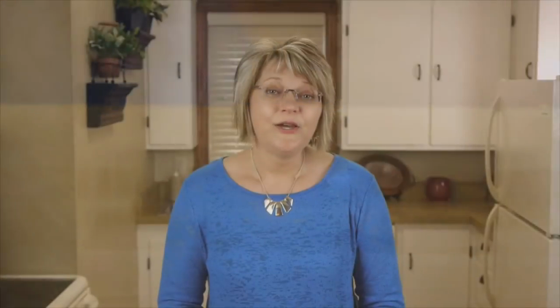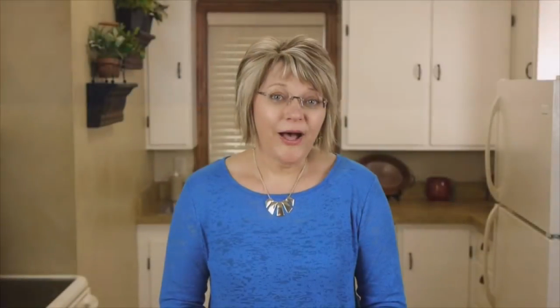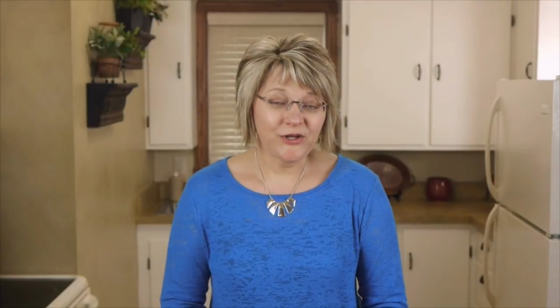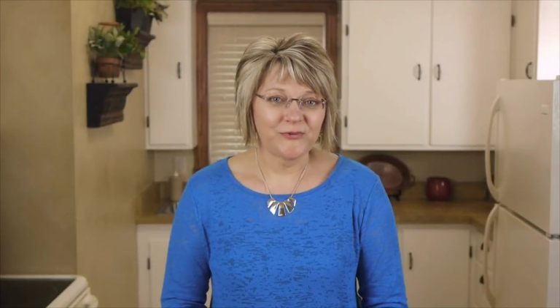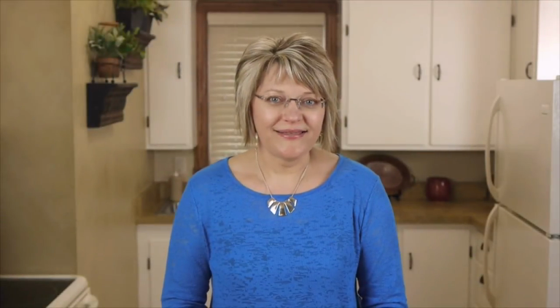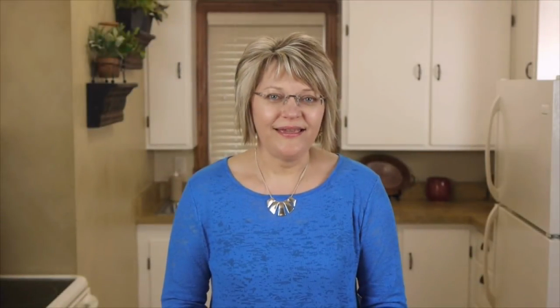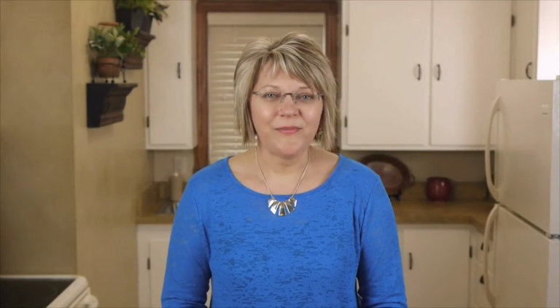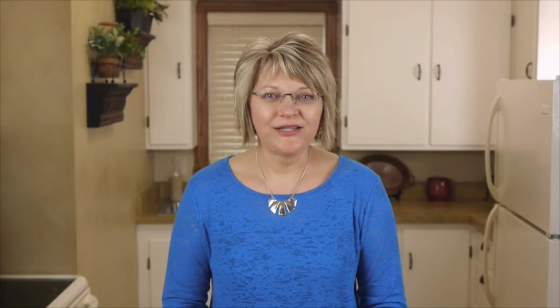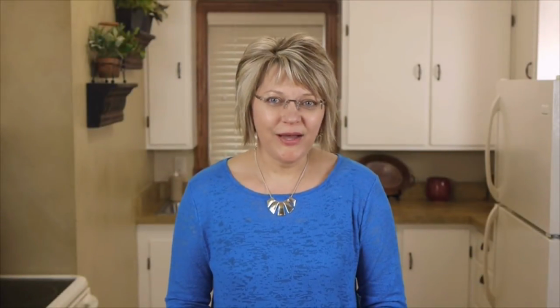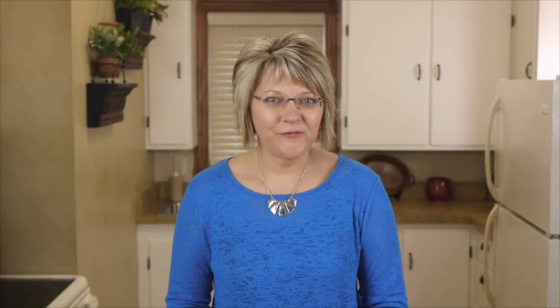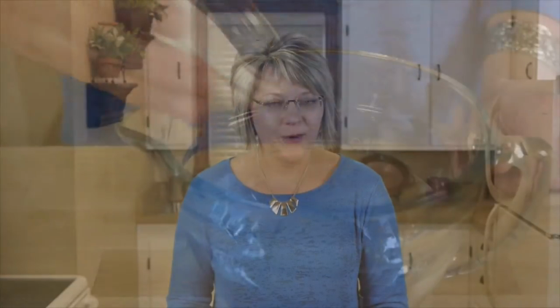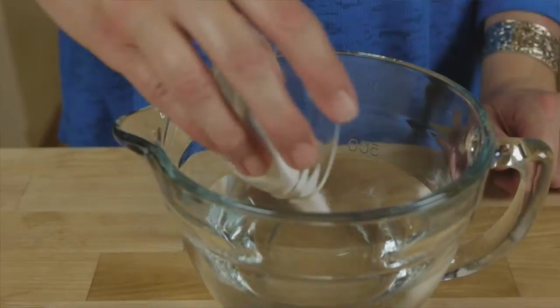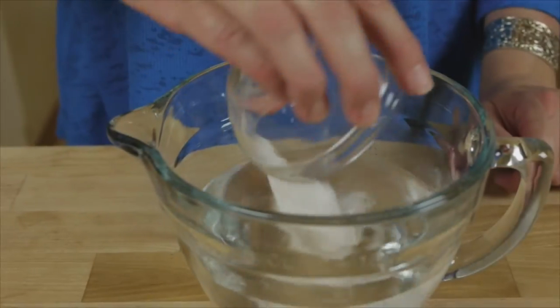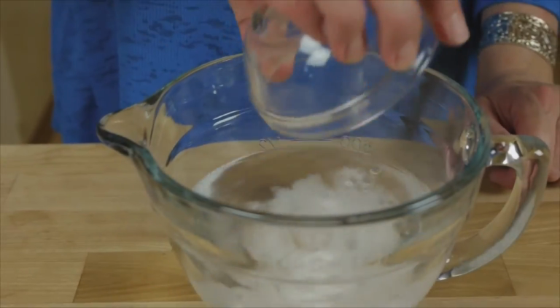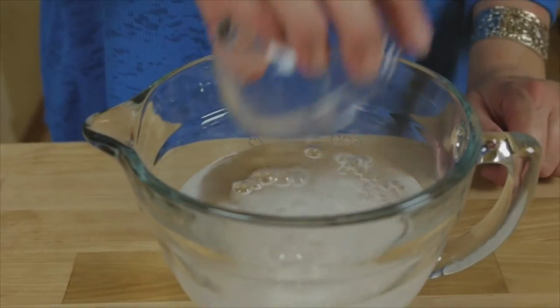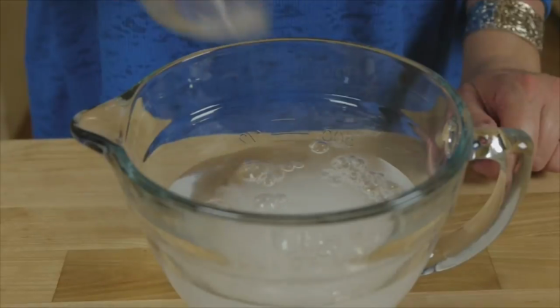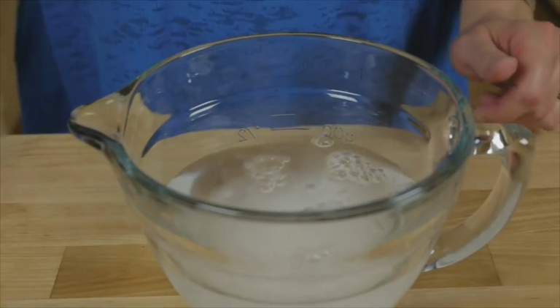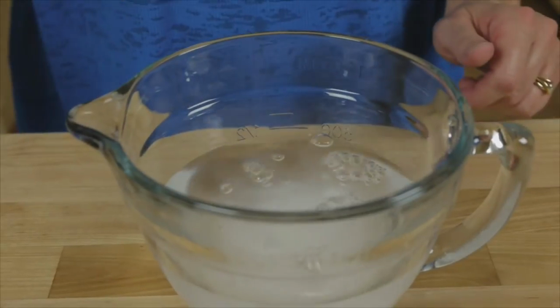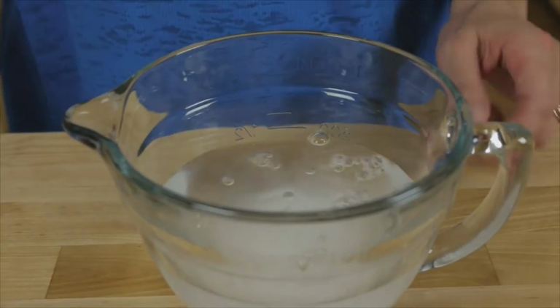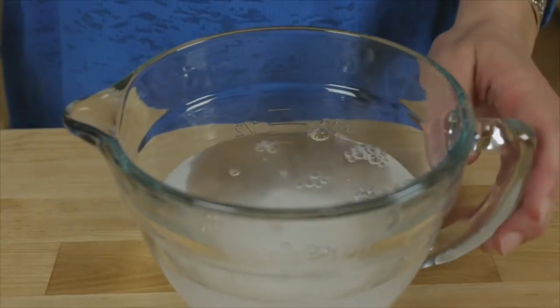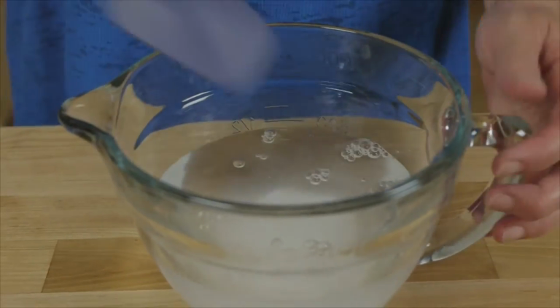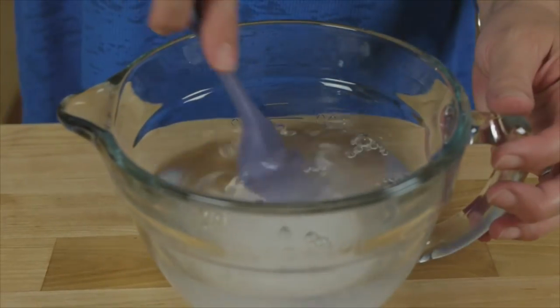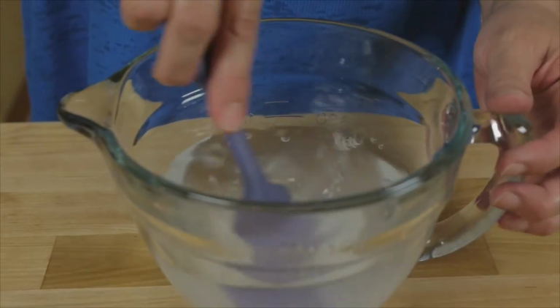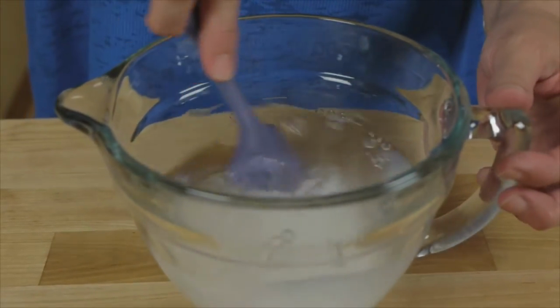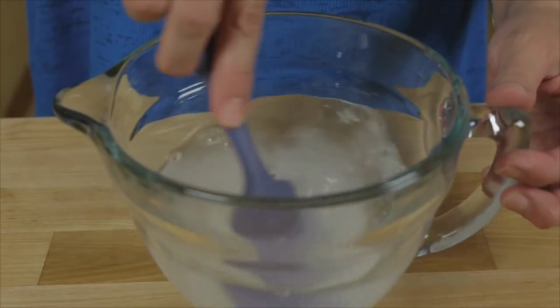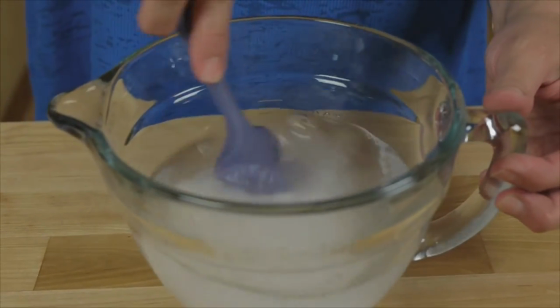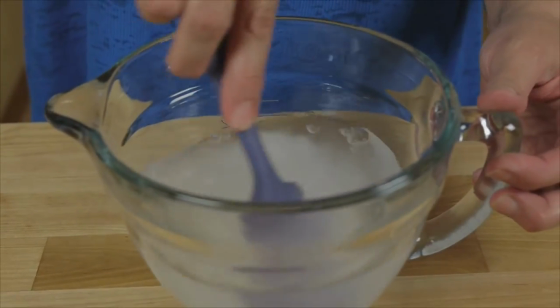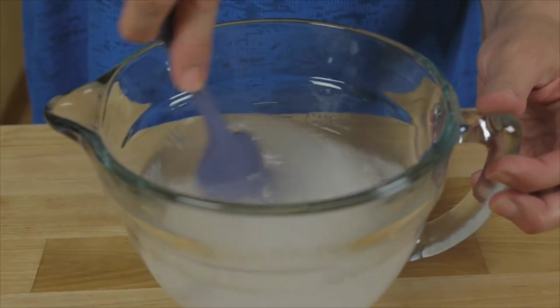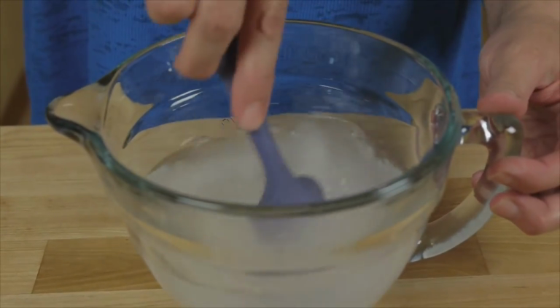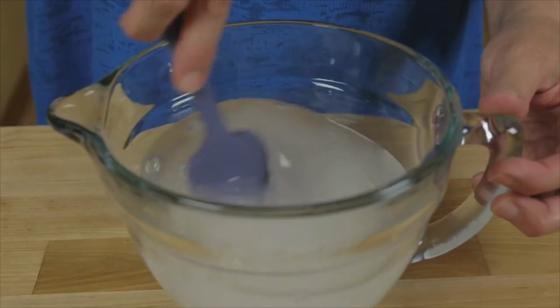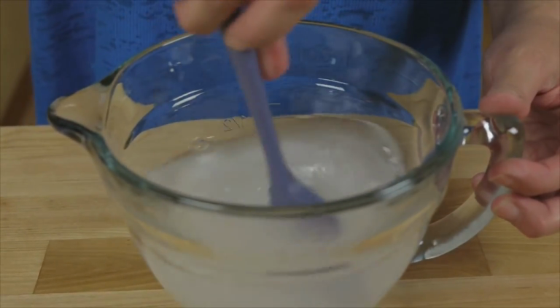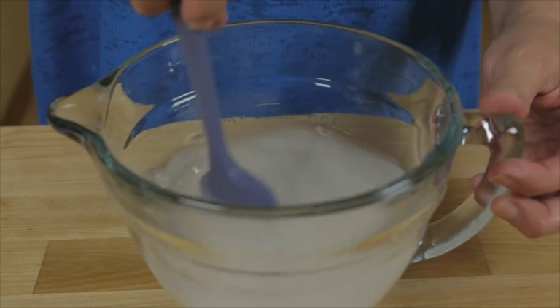While the dough is rising, combine 2 cups of warm water with 3 tablespoons of baking soda and set that aside to dissolve. That'll take about 10 minutes.